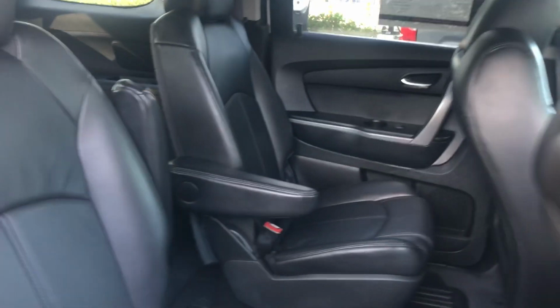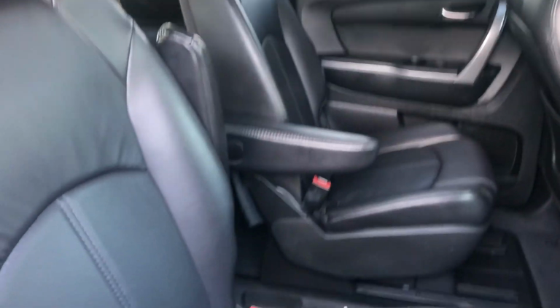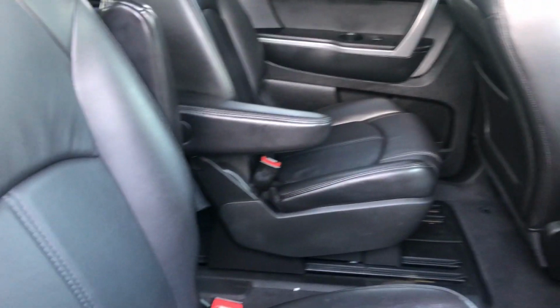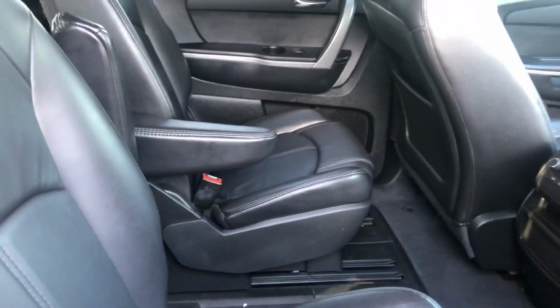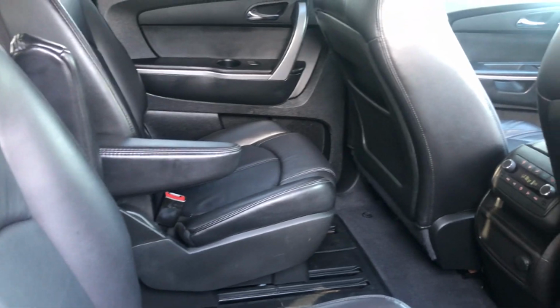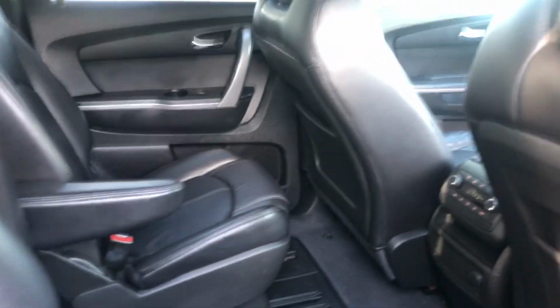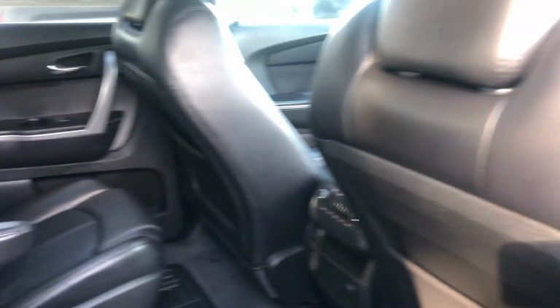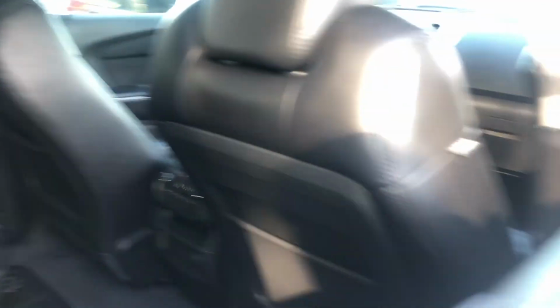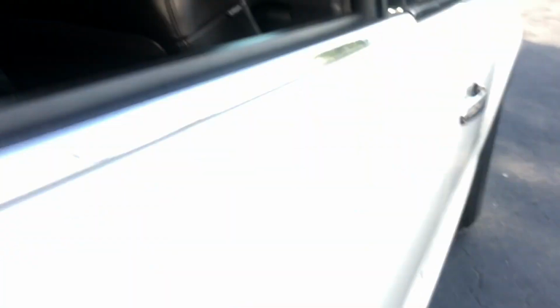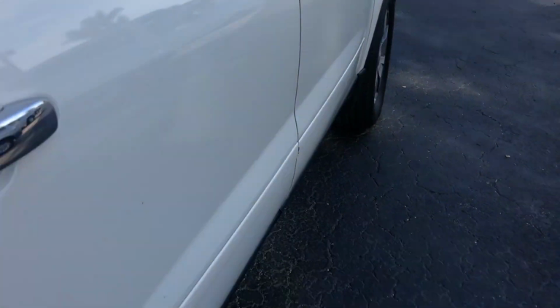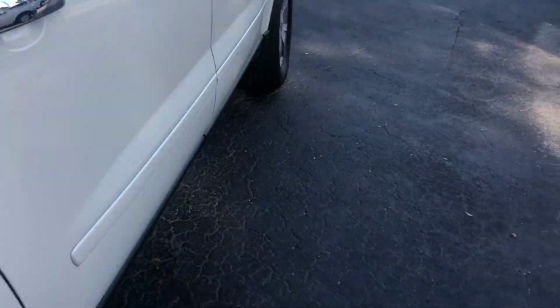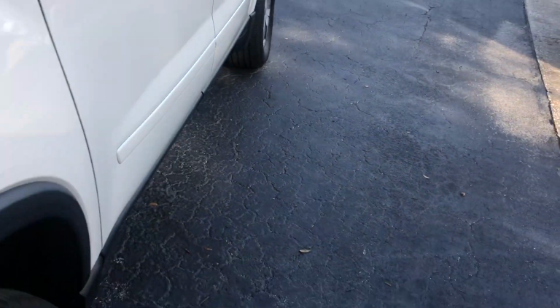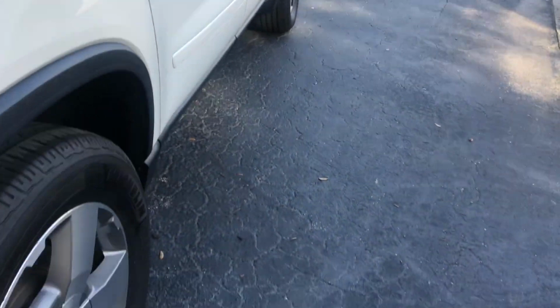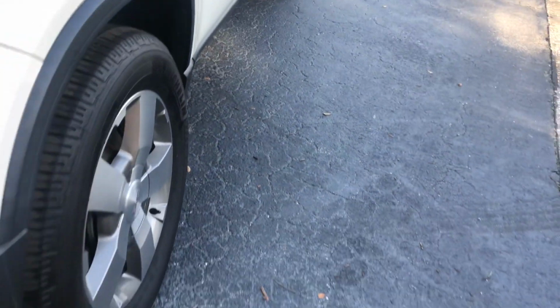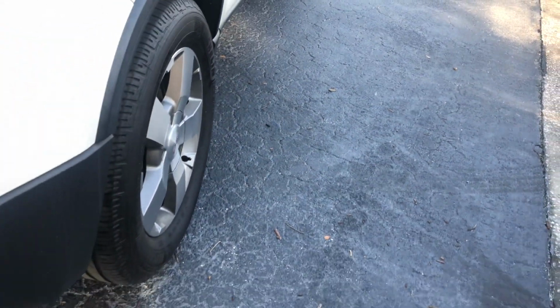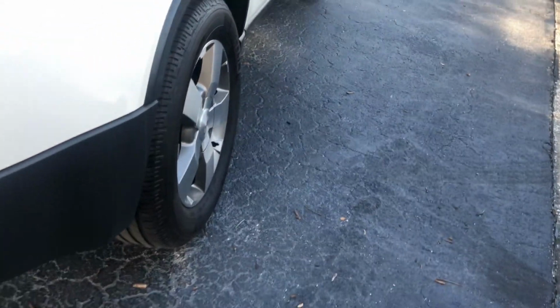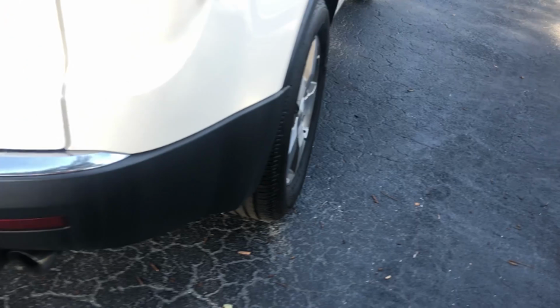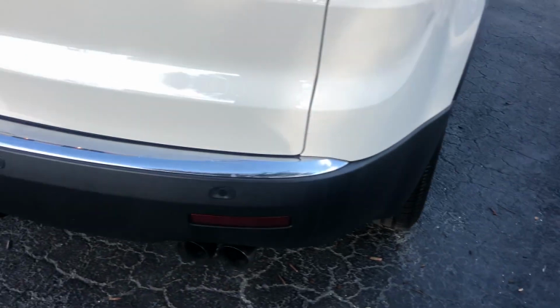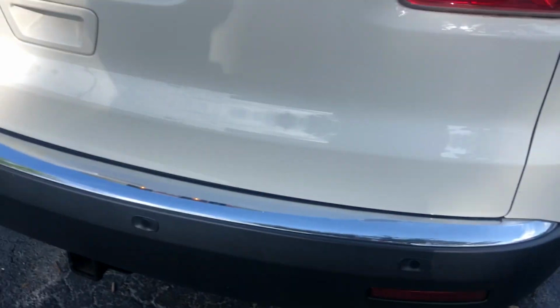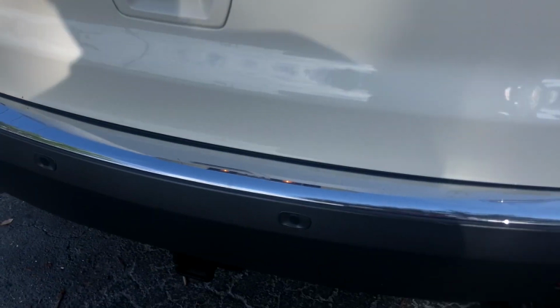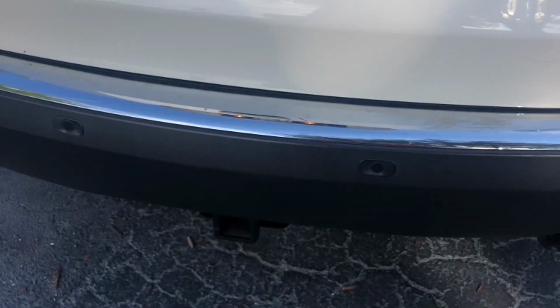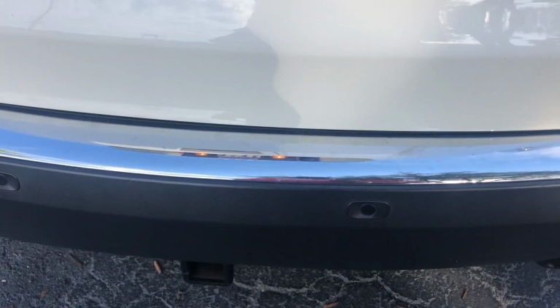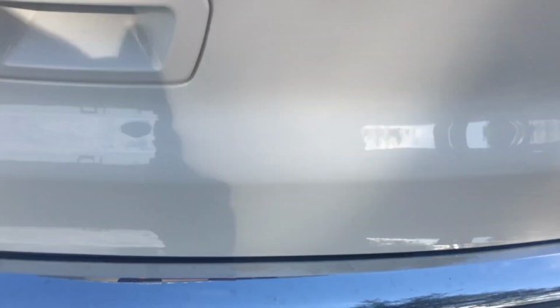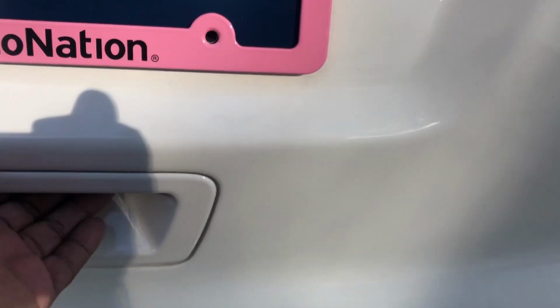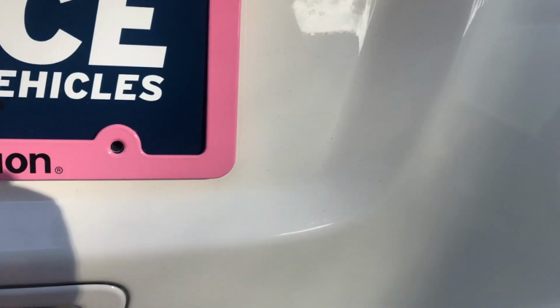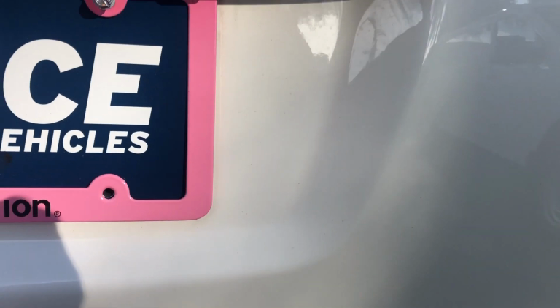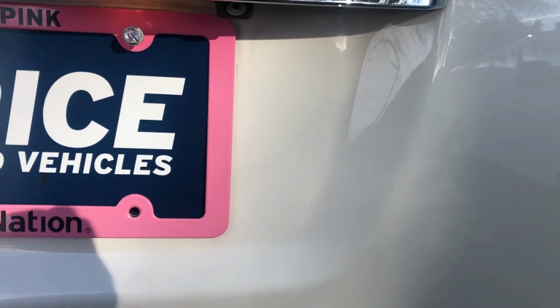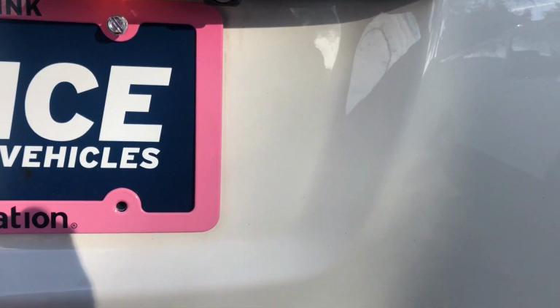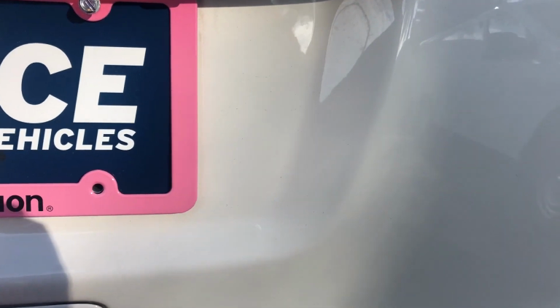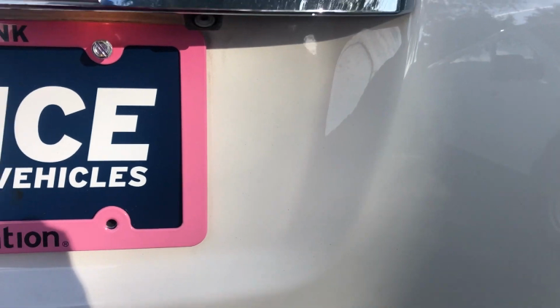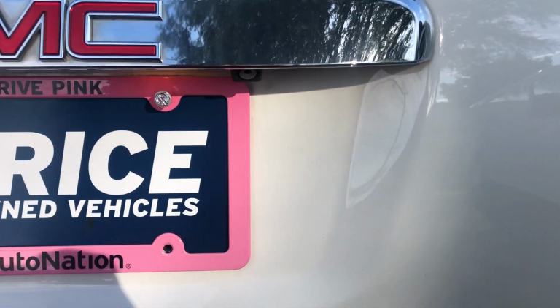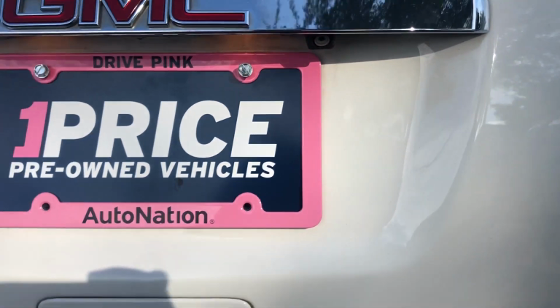There's a look at the captain's chairs in the second row. Aluminum wheels, backup sensors, receiver hitch, and power tailgate.